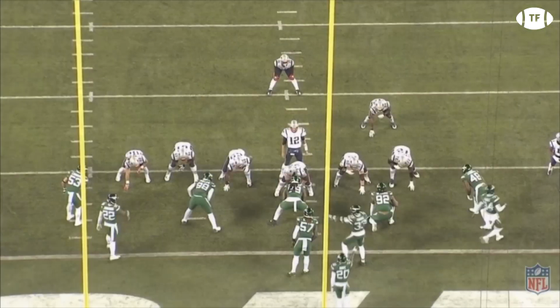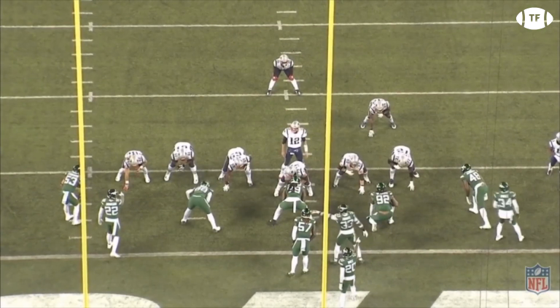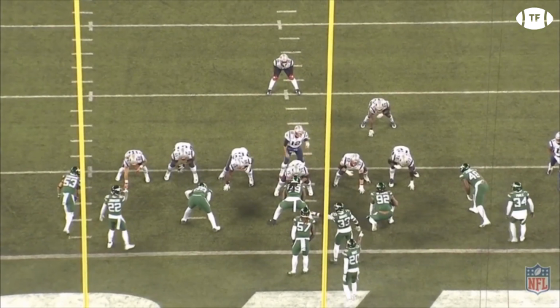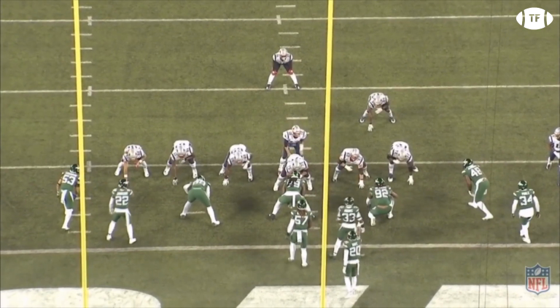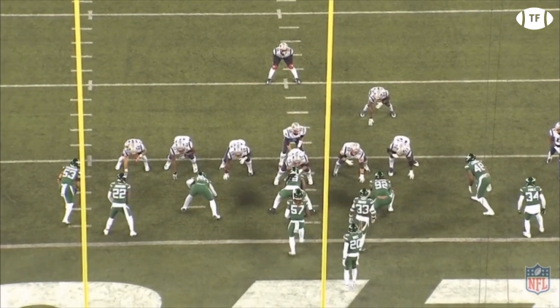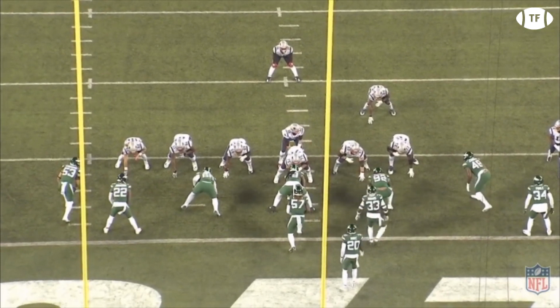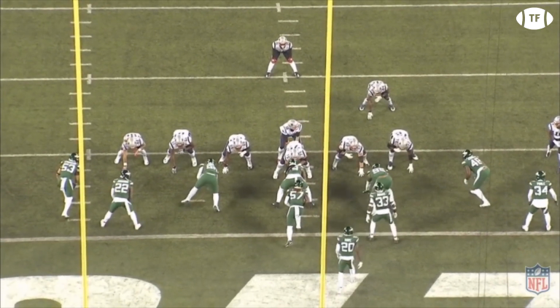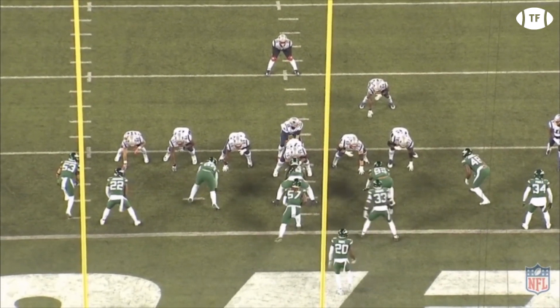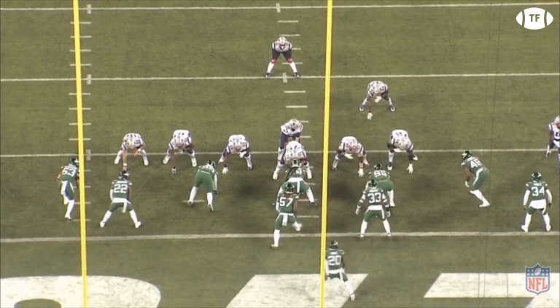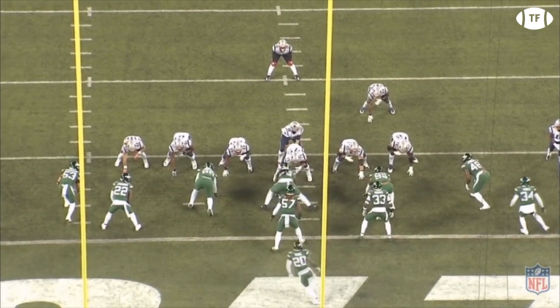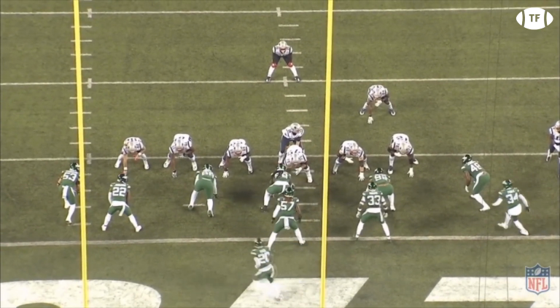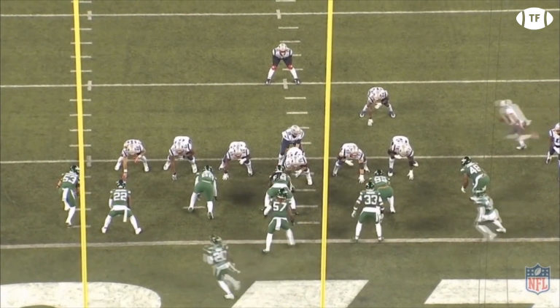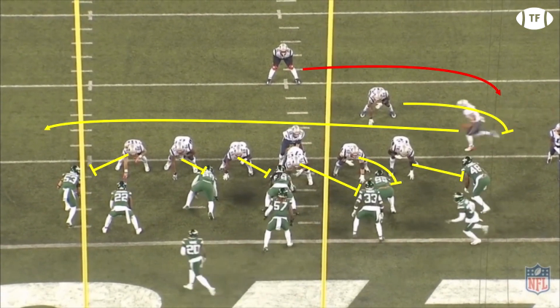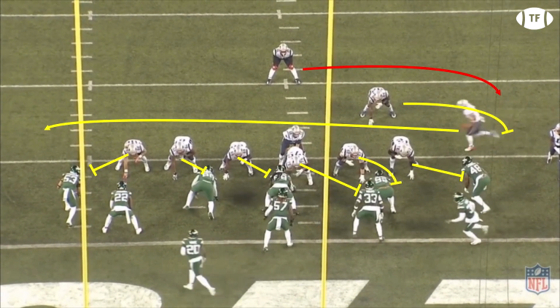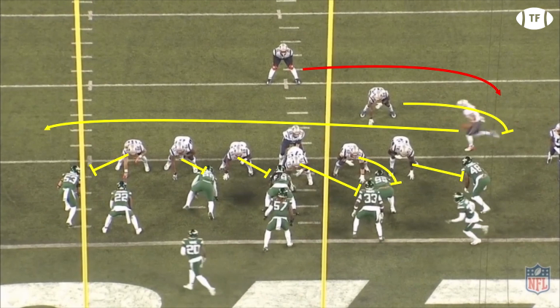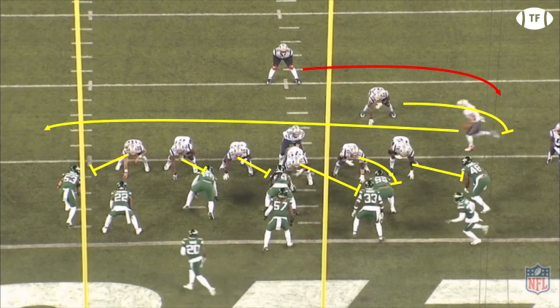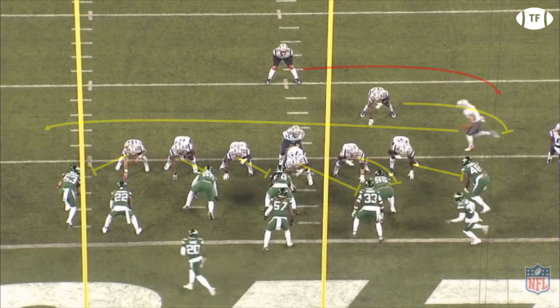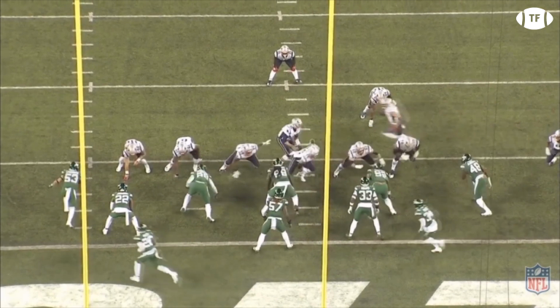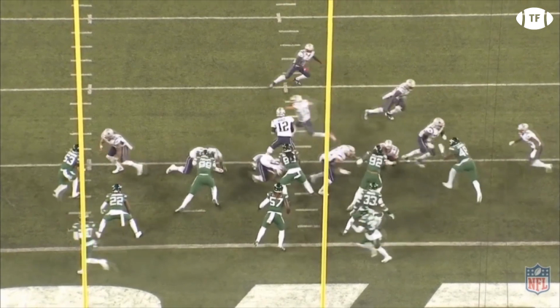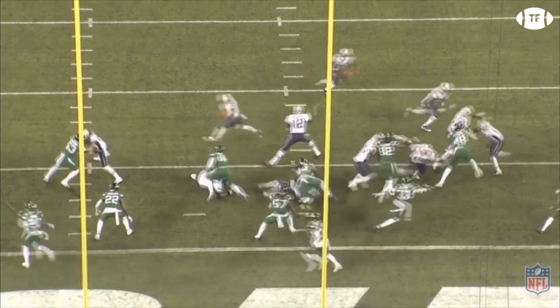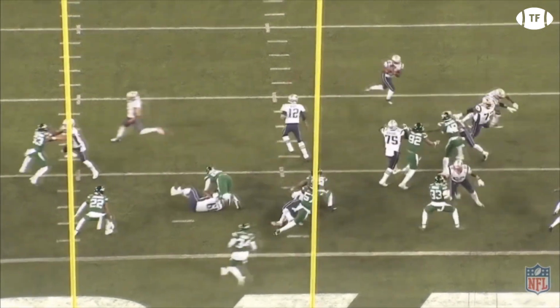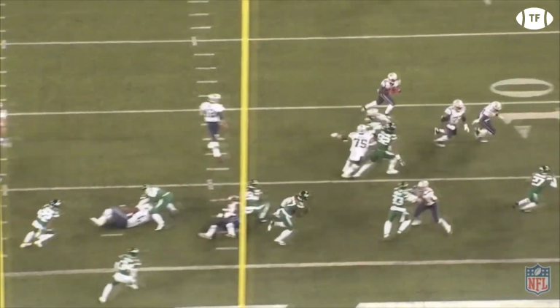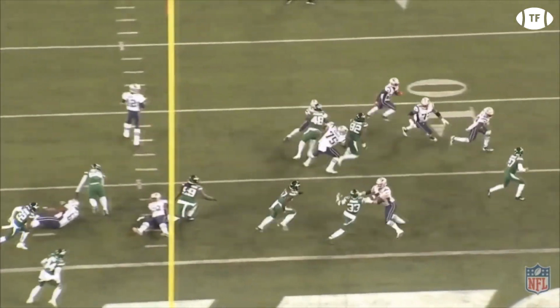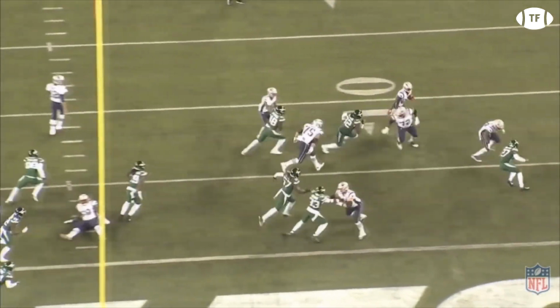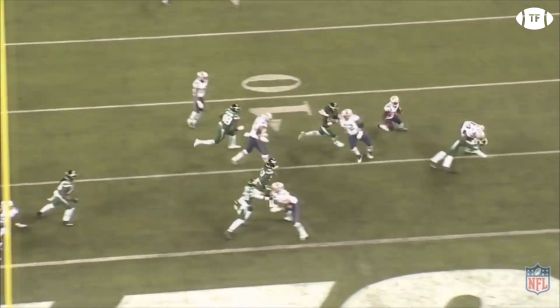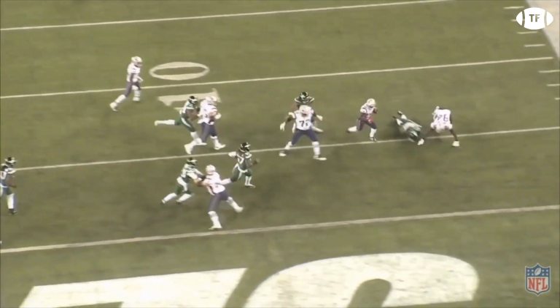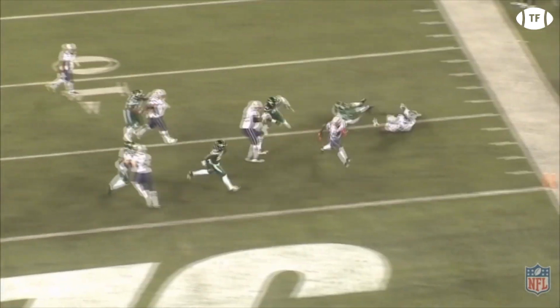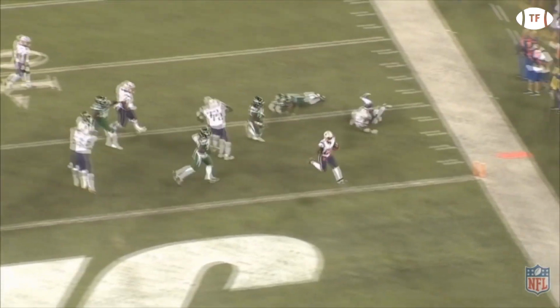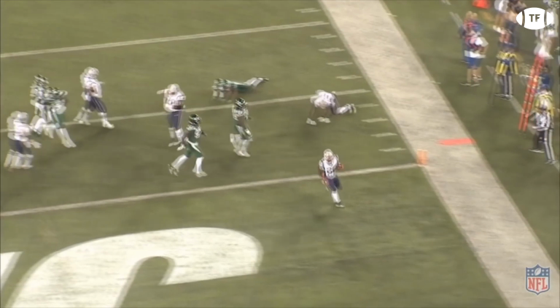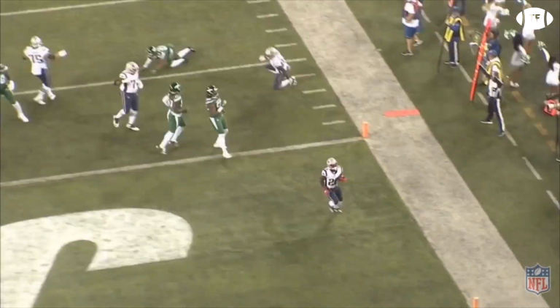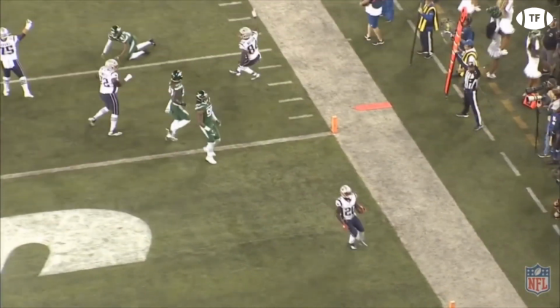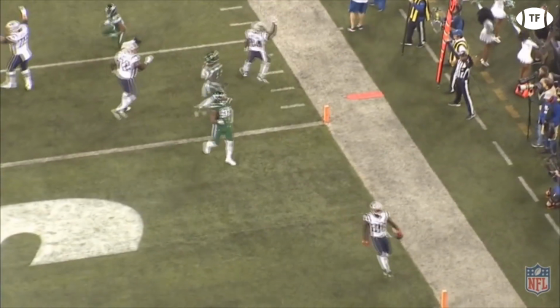On the final play of the drive, the Patriots are in zero near Z slot, sending Edelman in motion and faking the sweep to him, before pitching it to Michel, who follows great blocks and caps off this week's drive of the week.